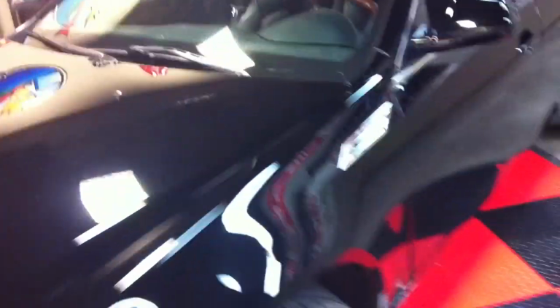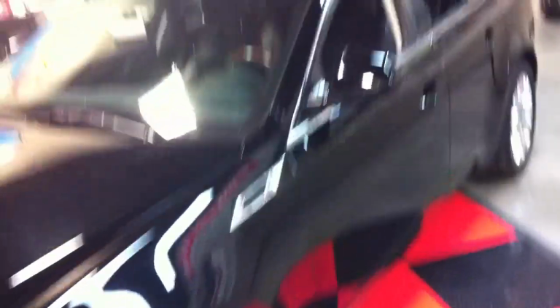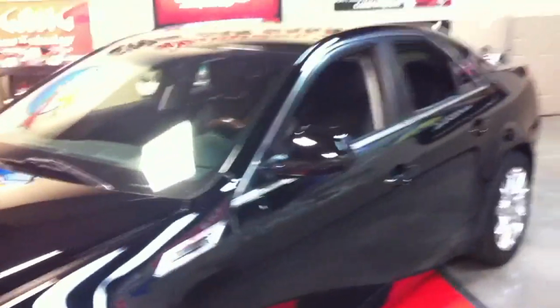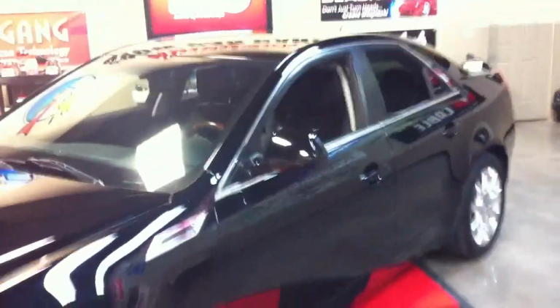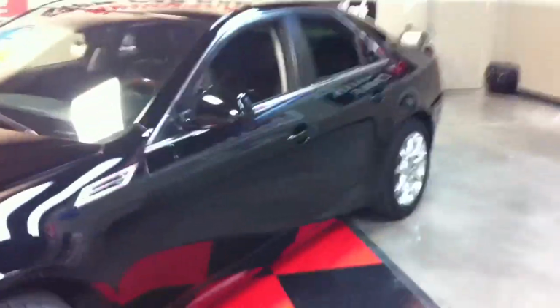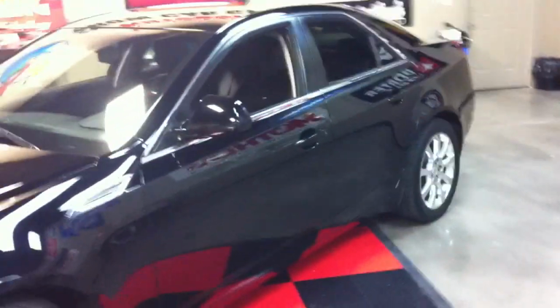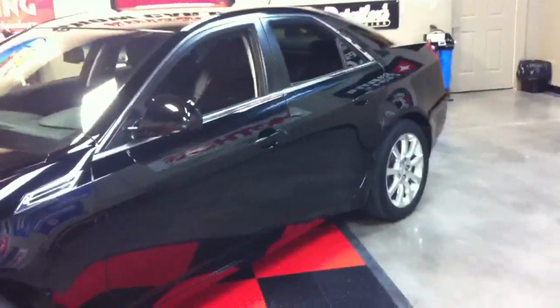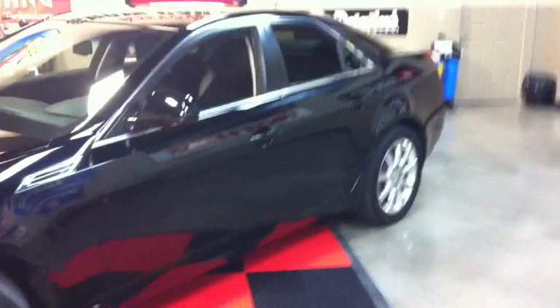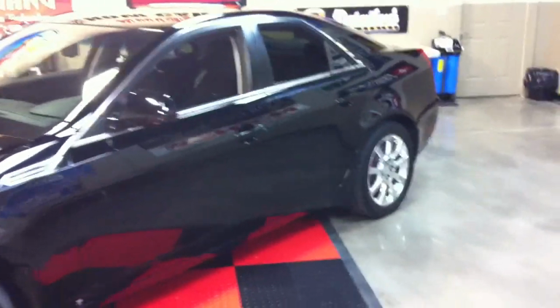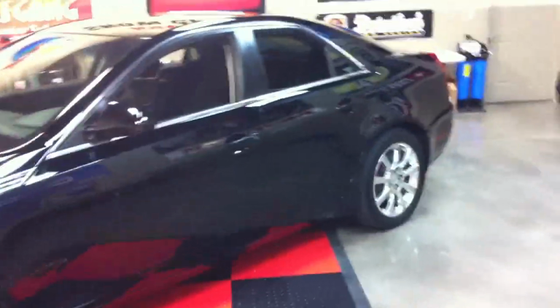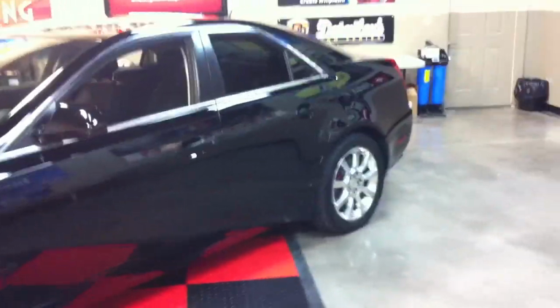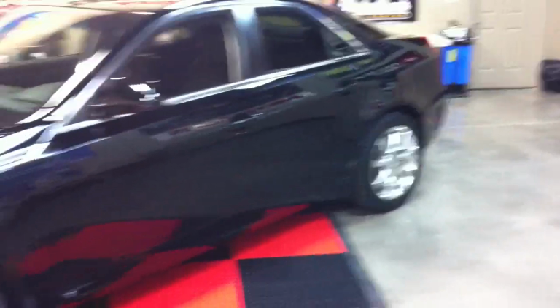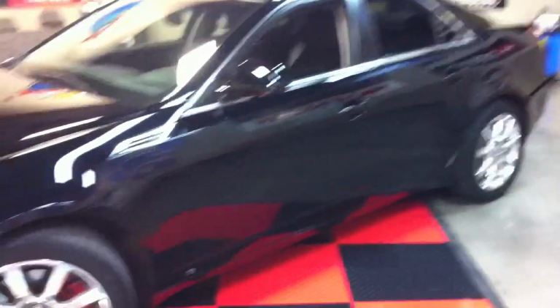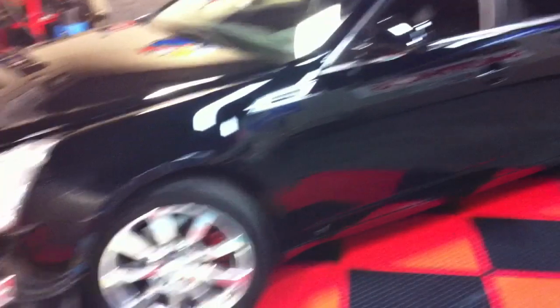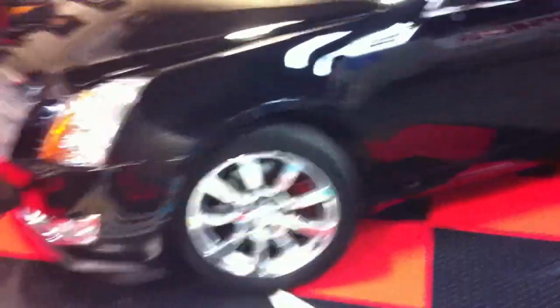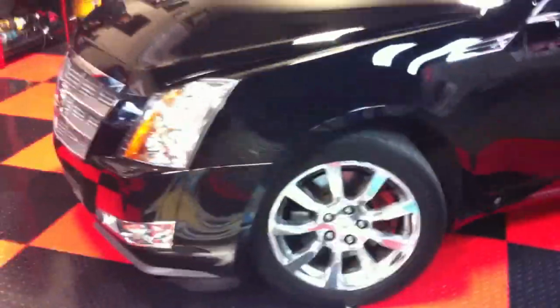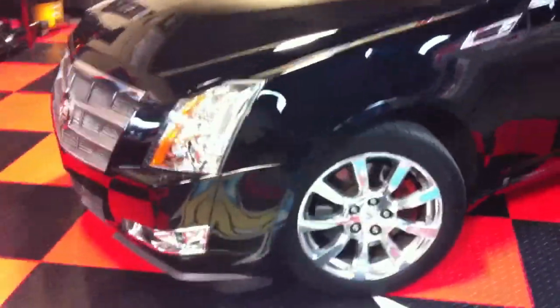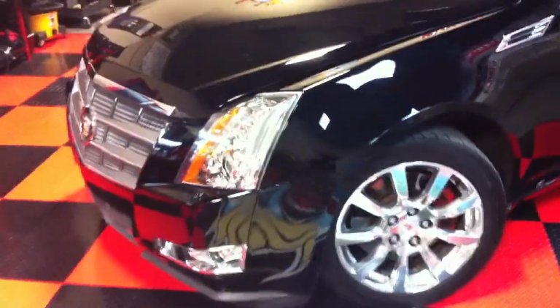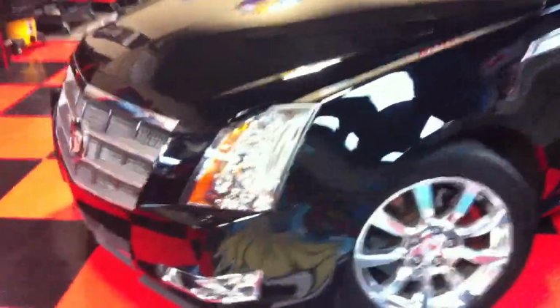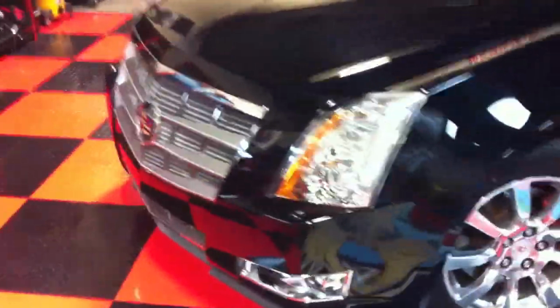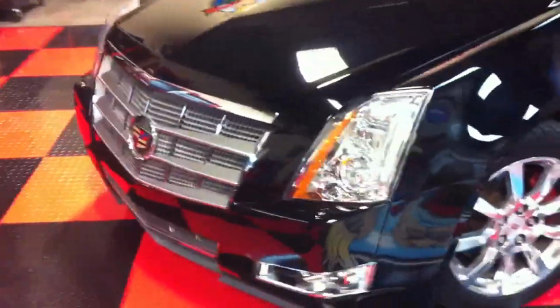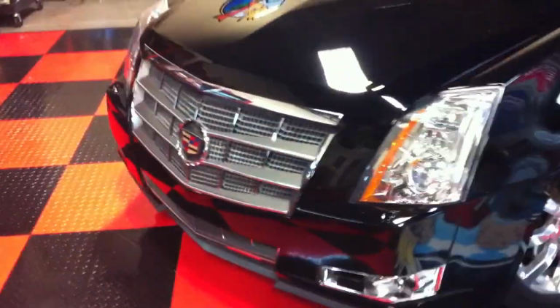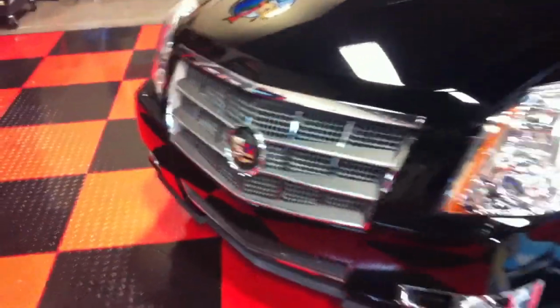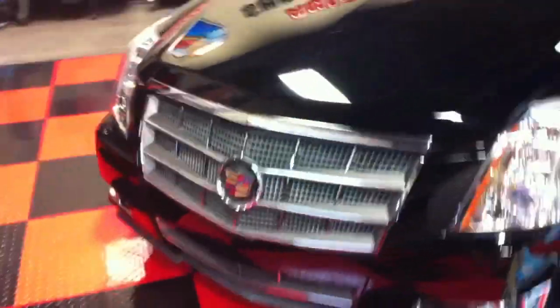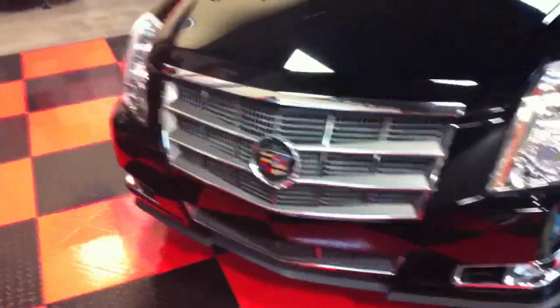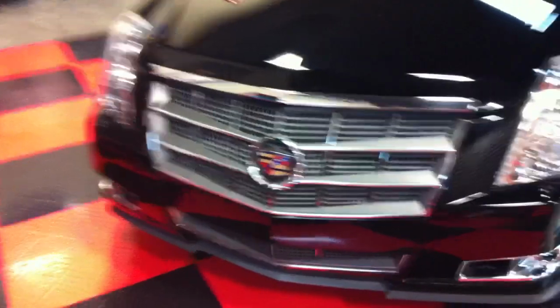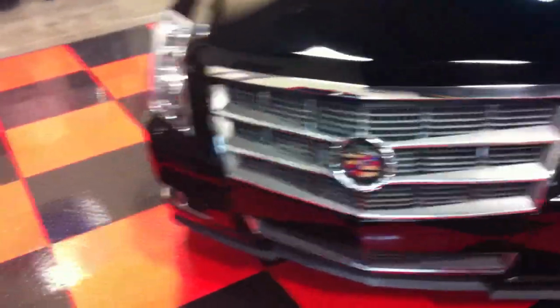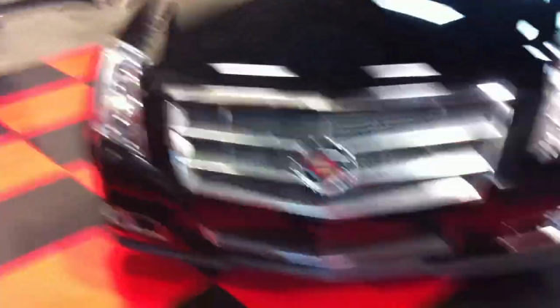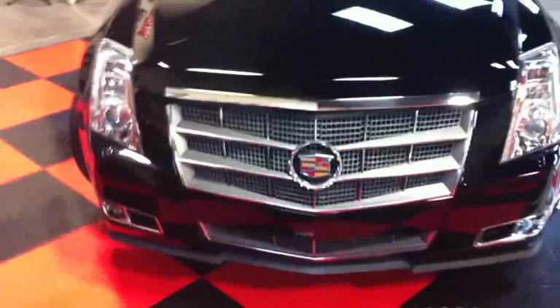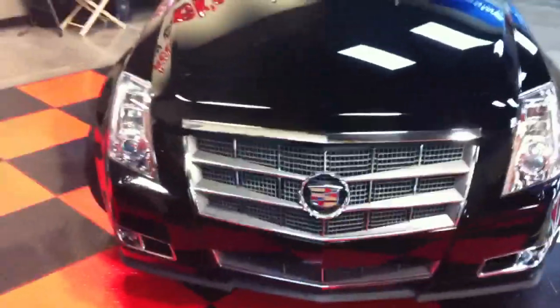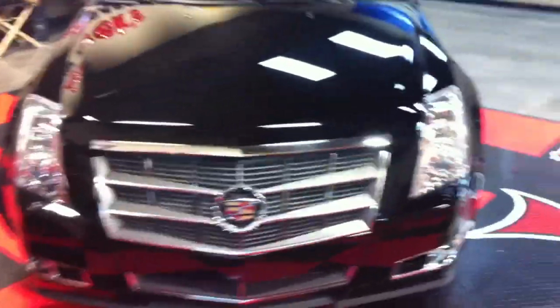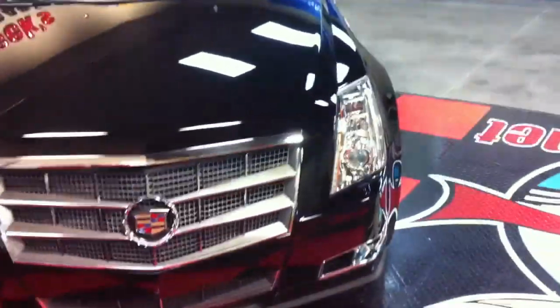I had my detailing boot camp class, where I took 20 people — most of whom had never used a machine before — and we removed all the swirls and scratches, and restored a finish that the owner says looks better than when he bought it at the dealership.